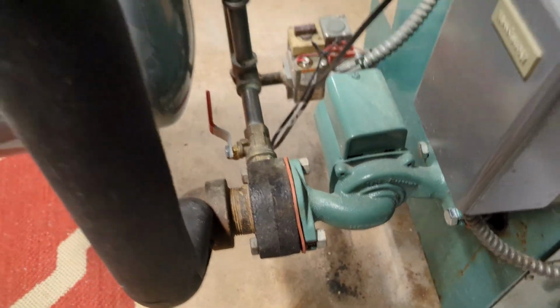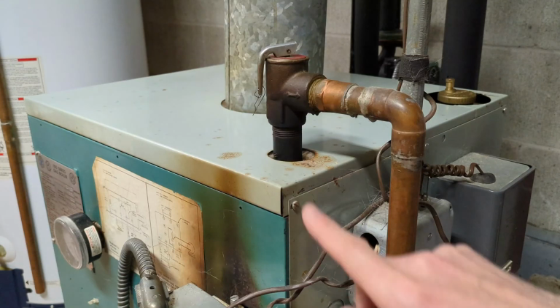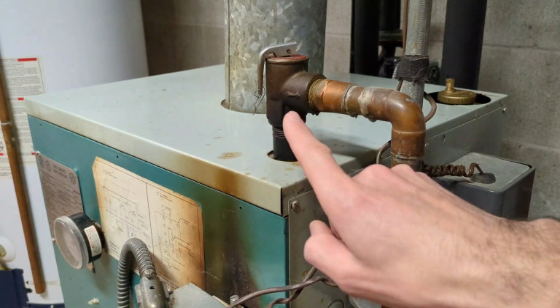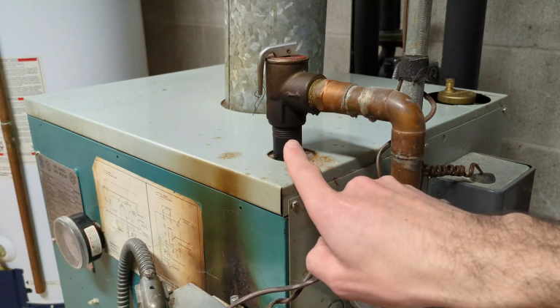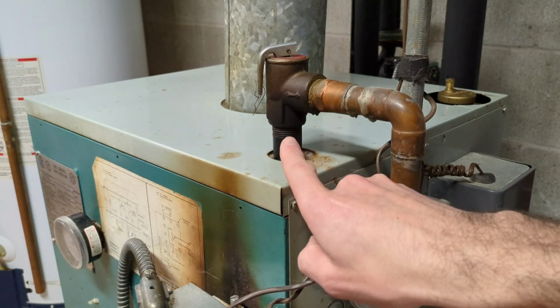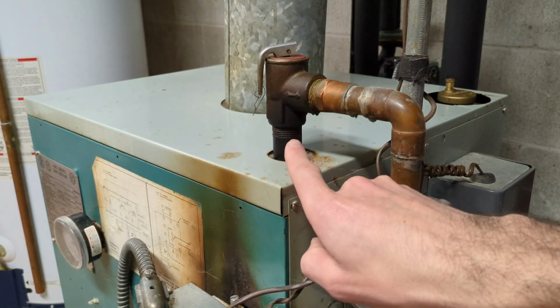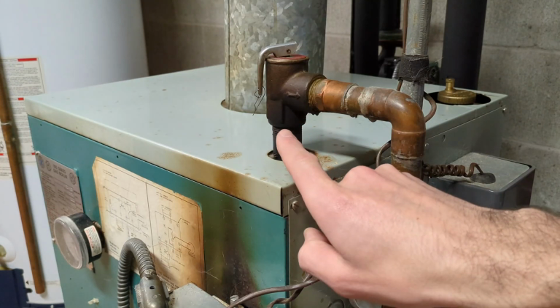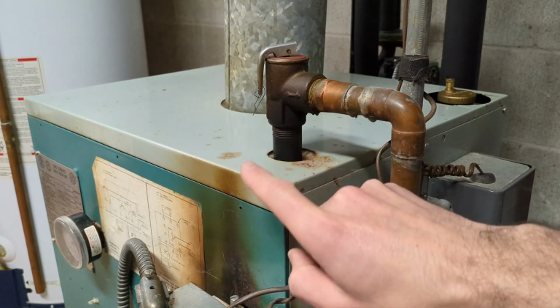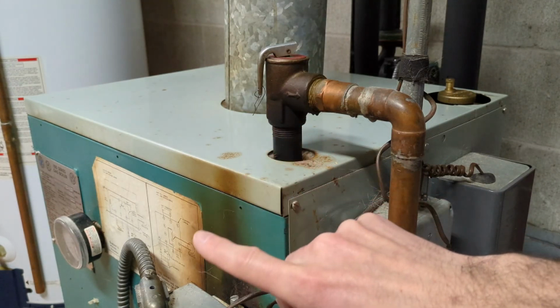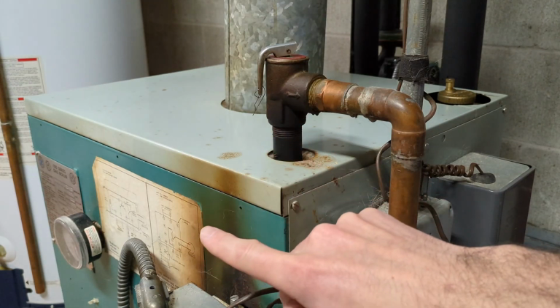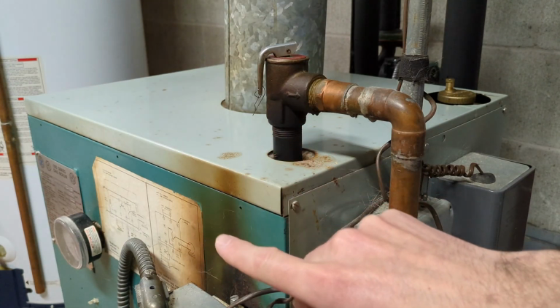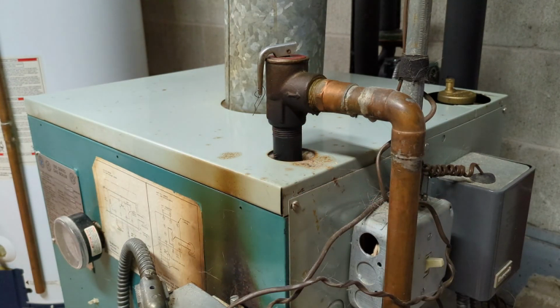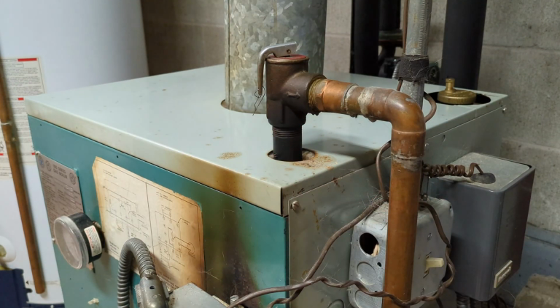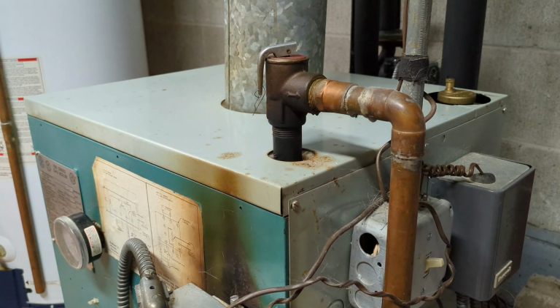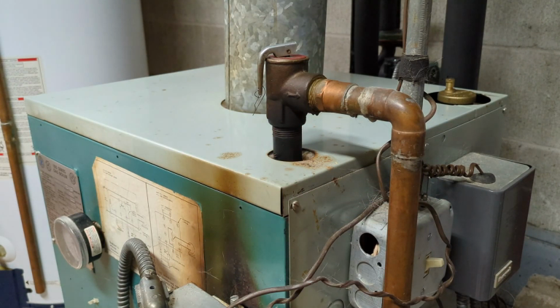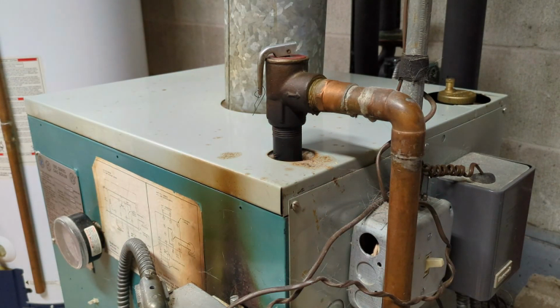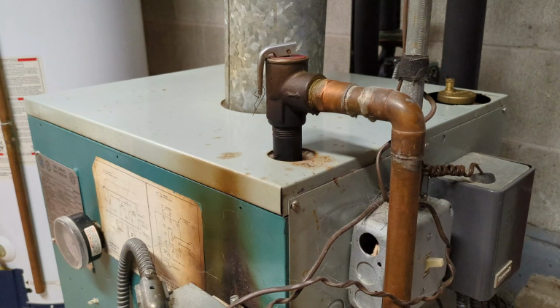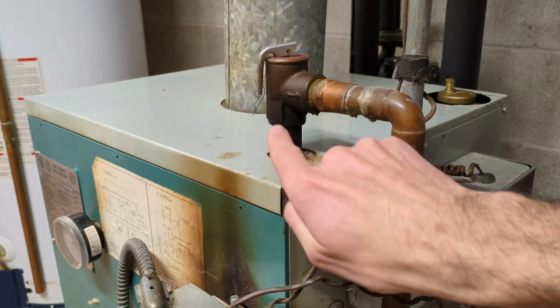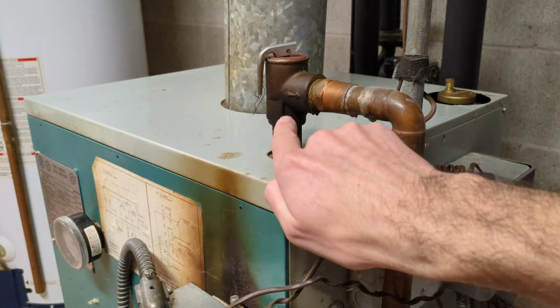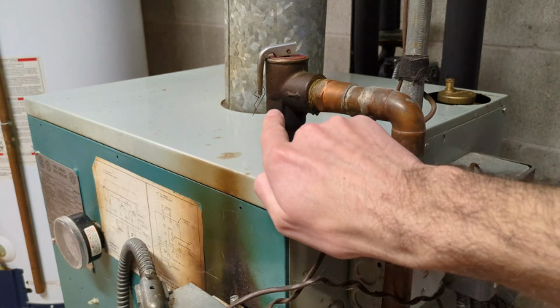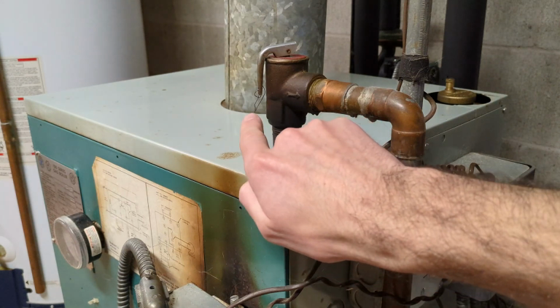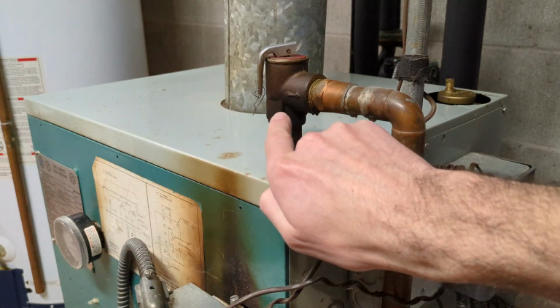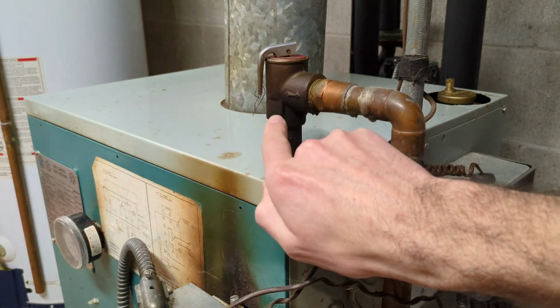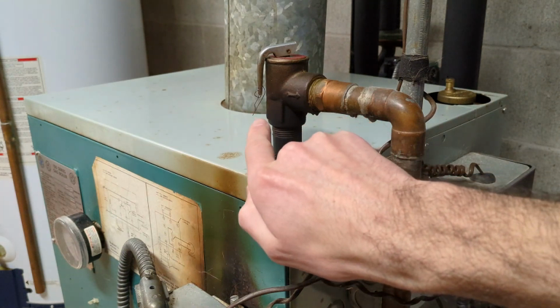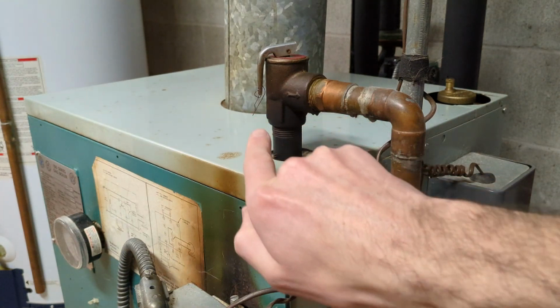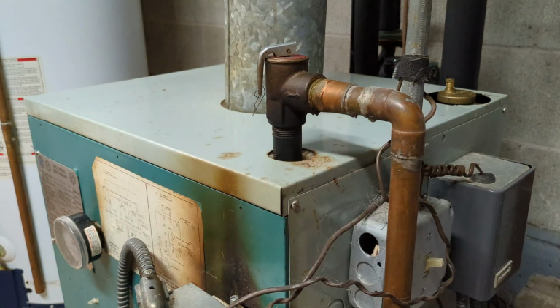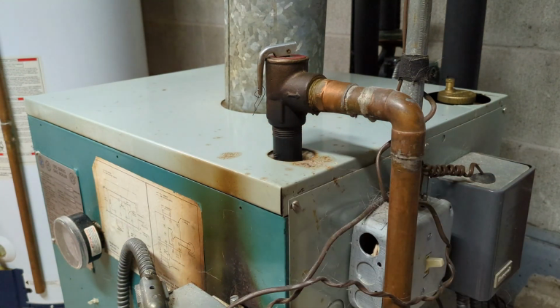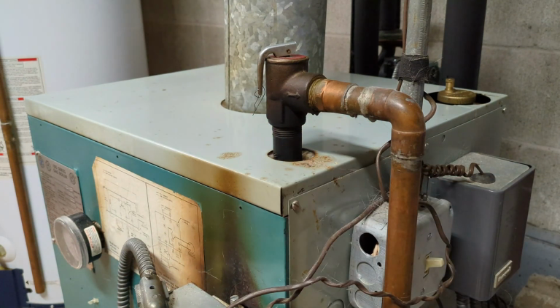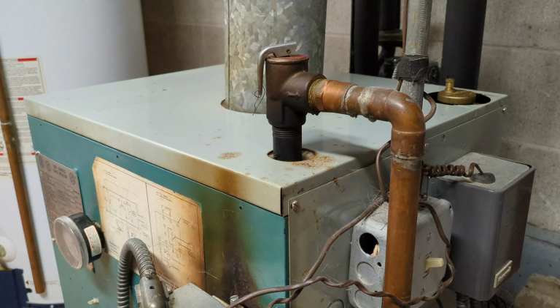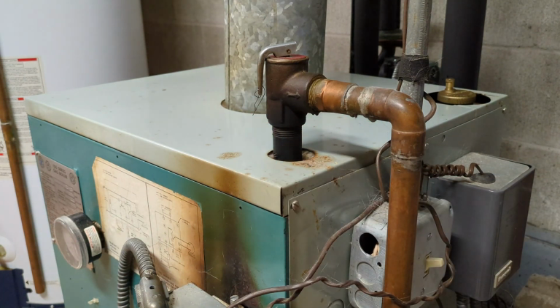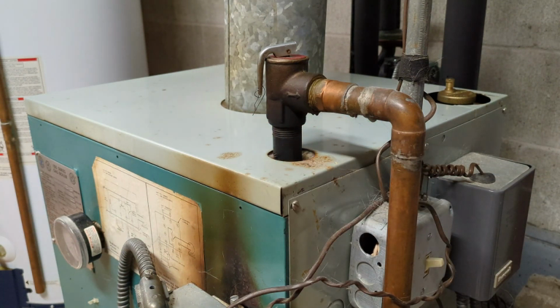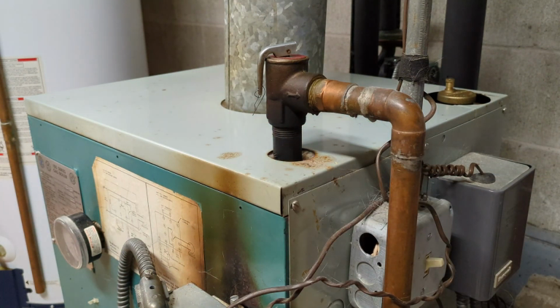If your pressure relief valve is occasionally leaking and your pressure is fine on the gauge, you most likely have some scale buildup around the seal. That's normal — it'll work its way out.